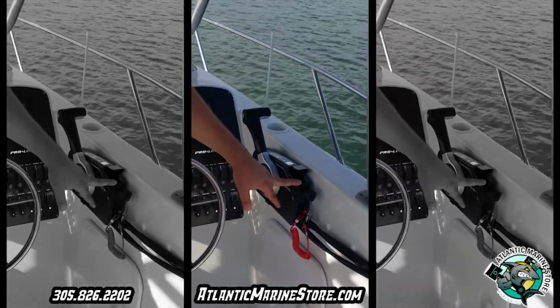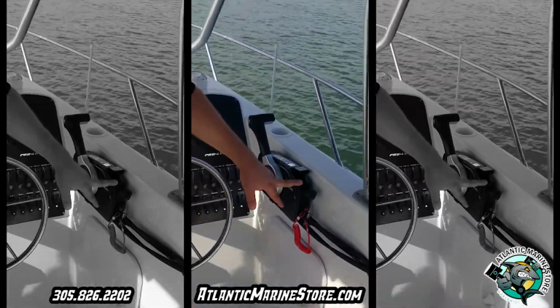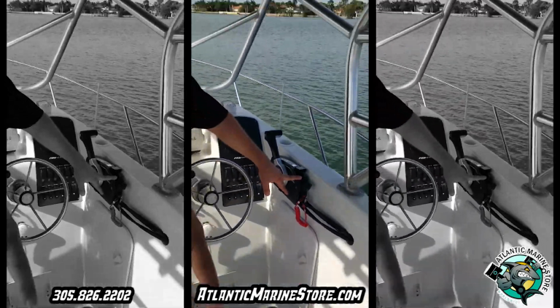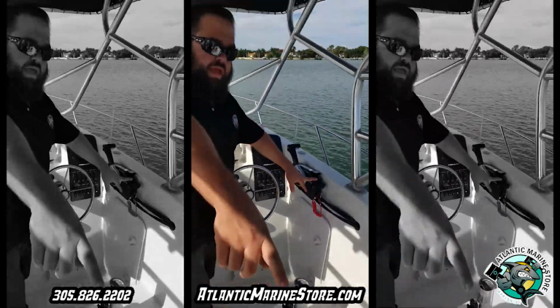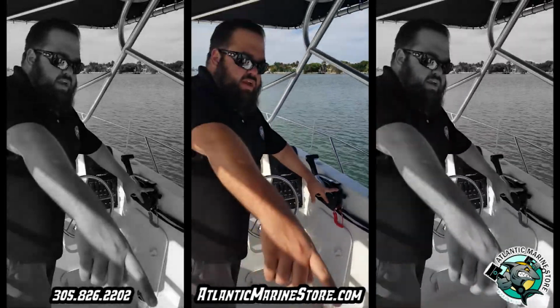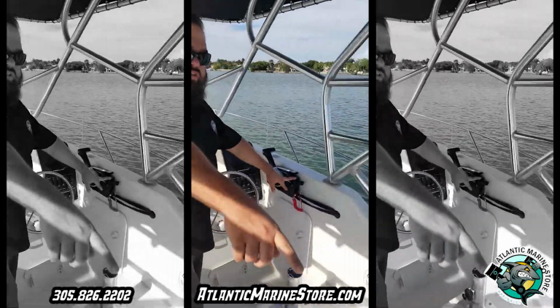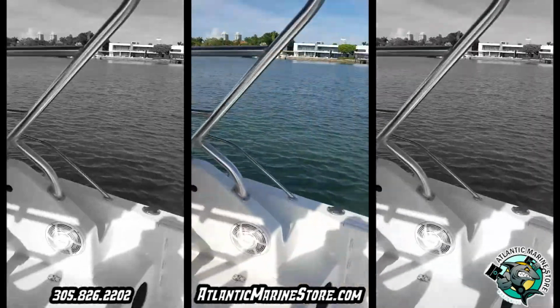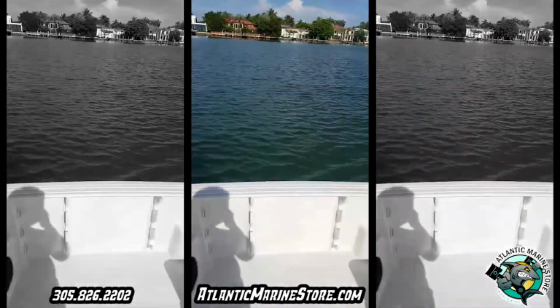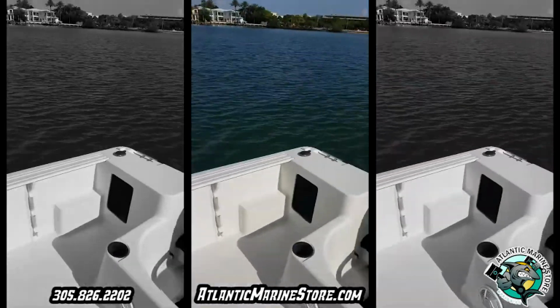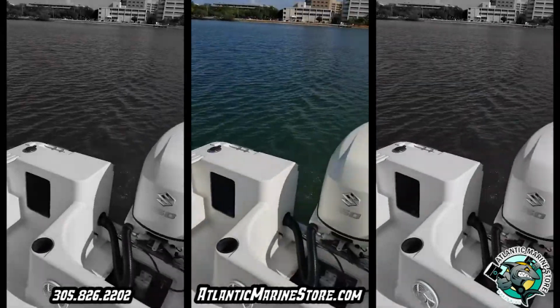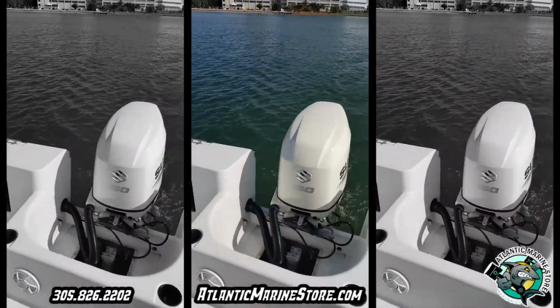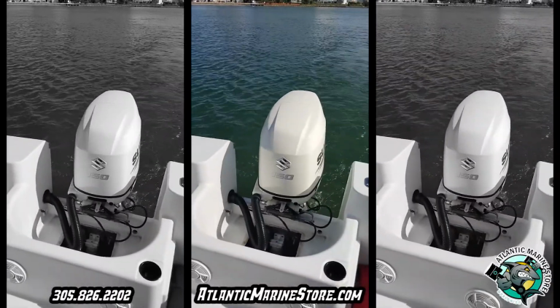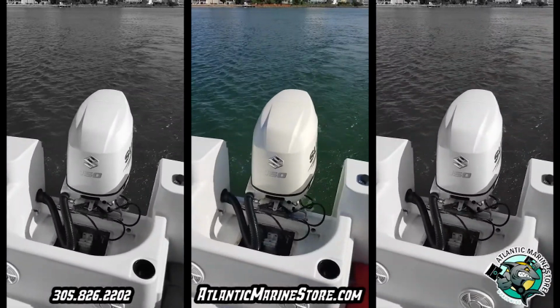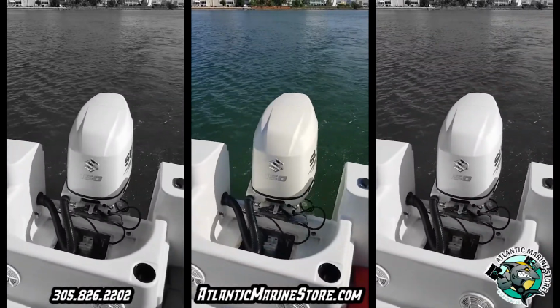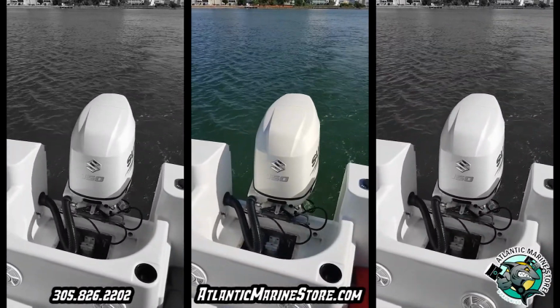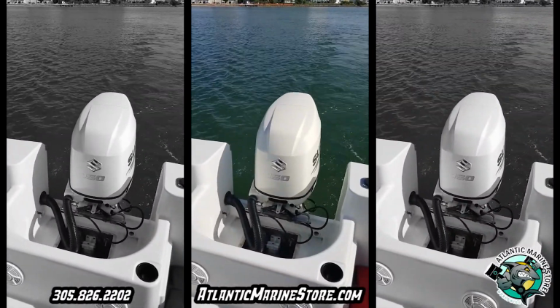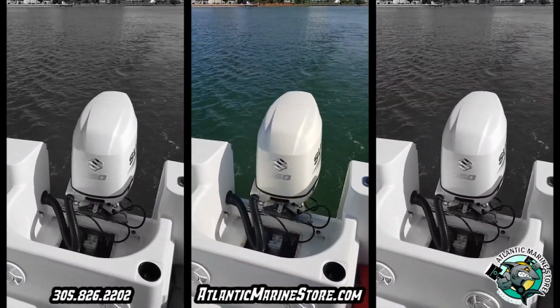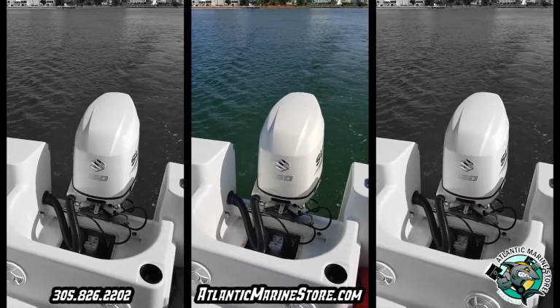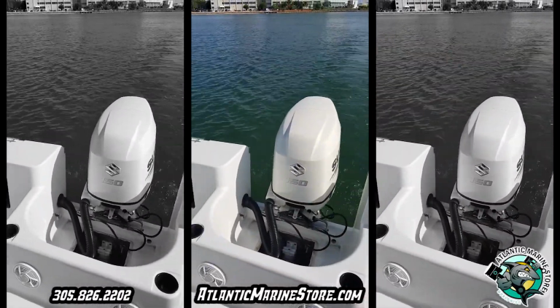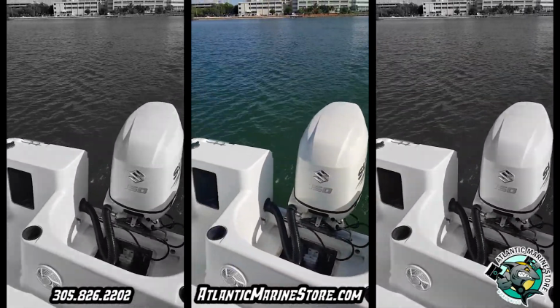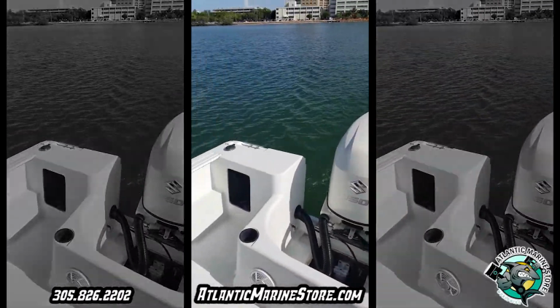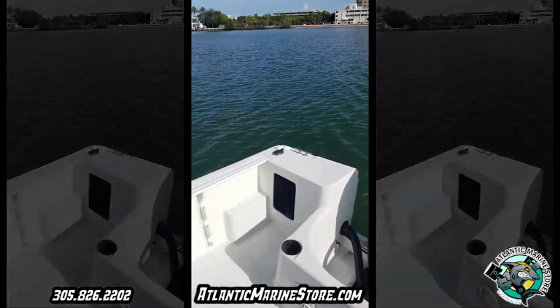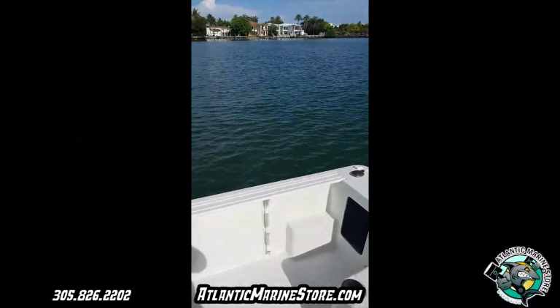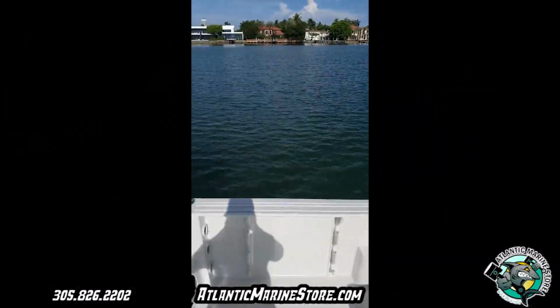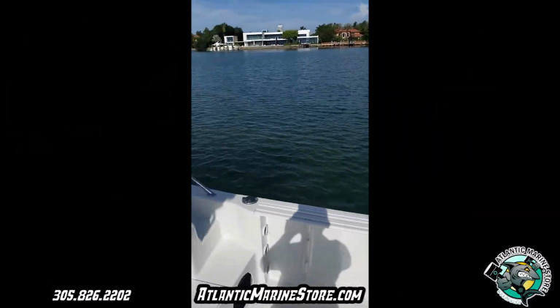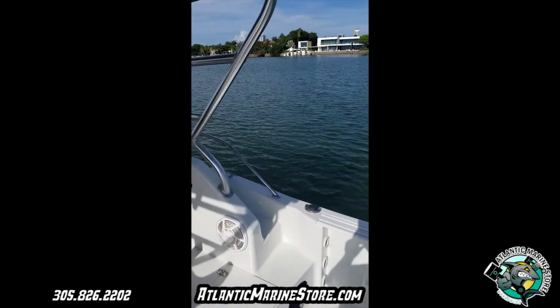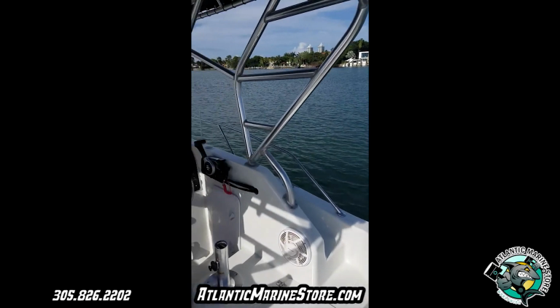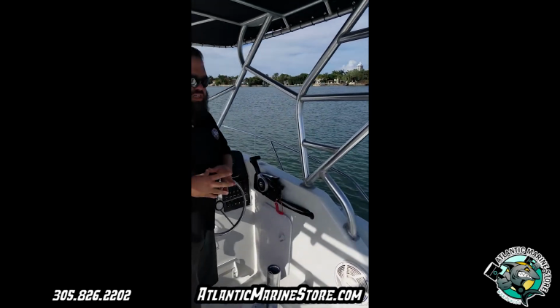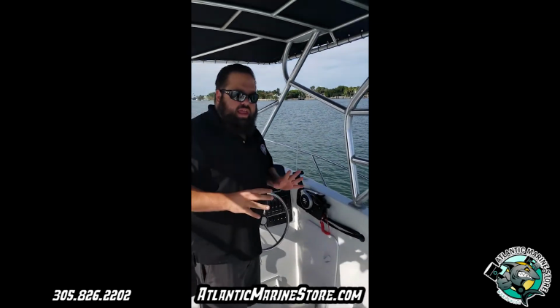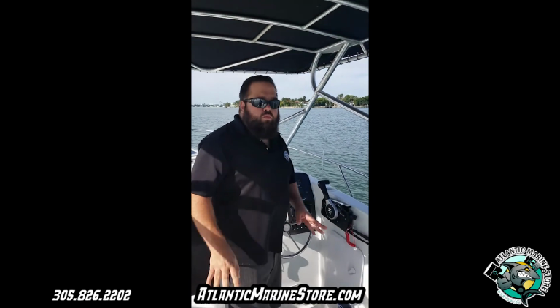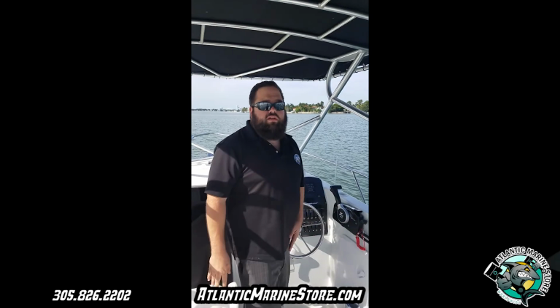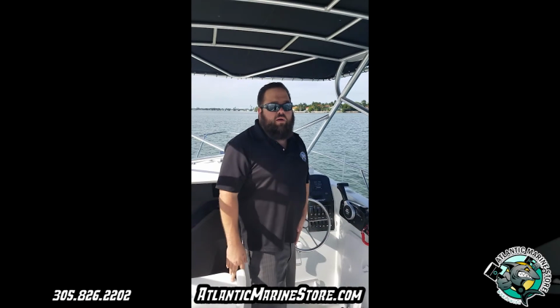And if you look back here, you're going to see the 150 Suzuki 2017 in white with a 25-inch shaft. This boat is a great boat and with that engine, it has more than enough power.